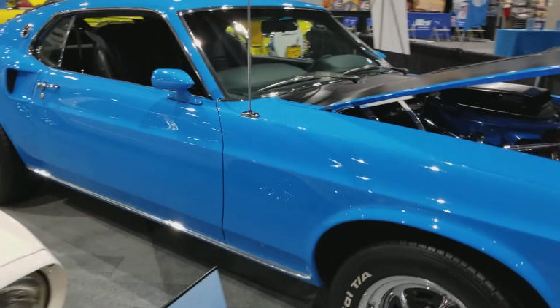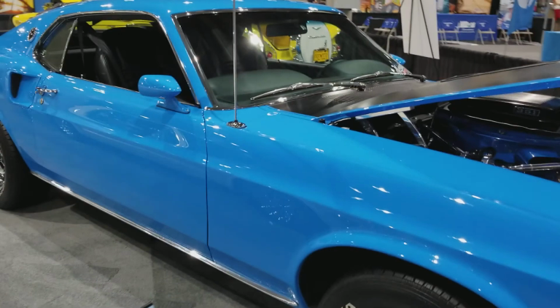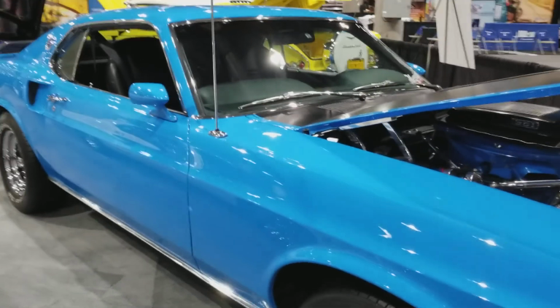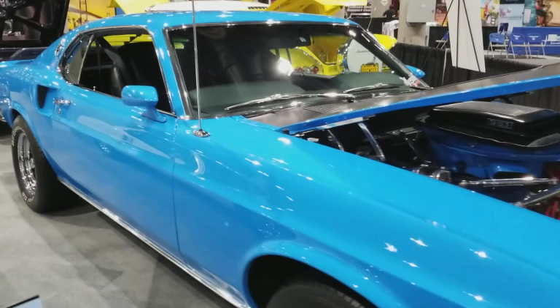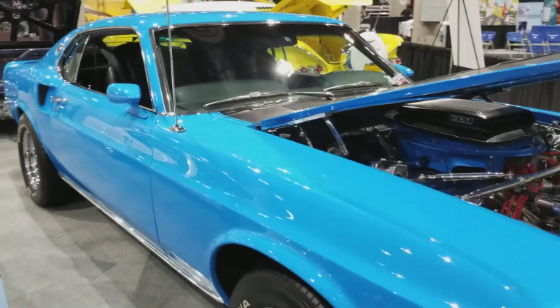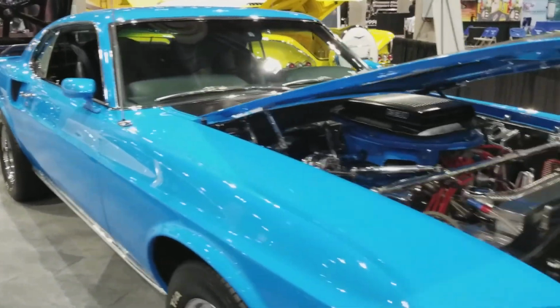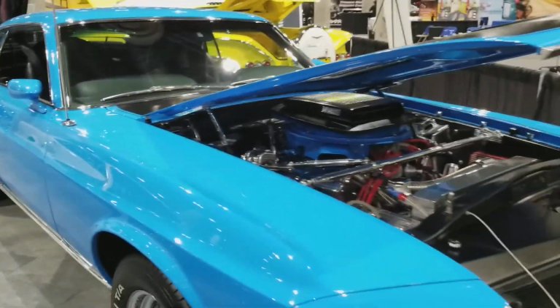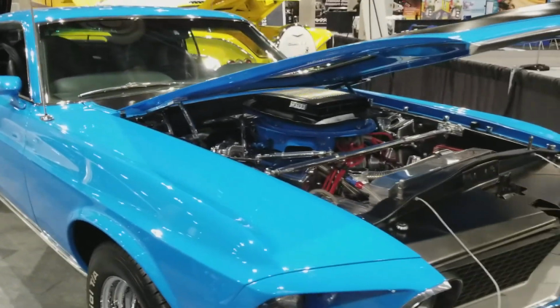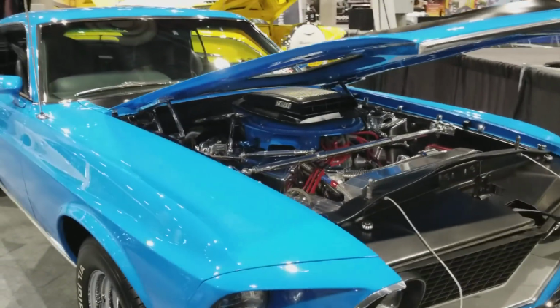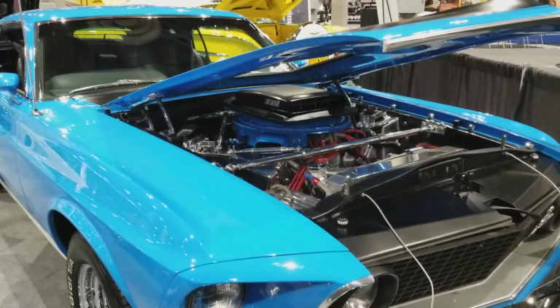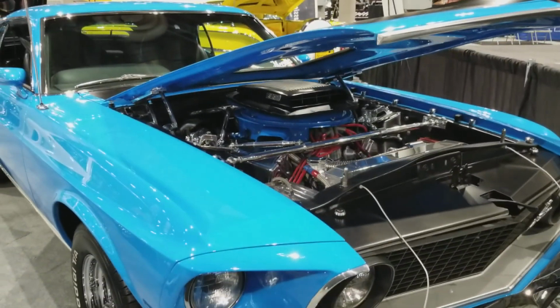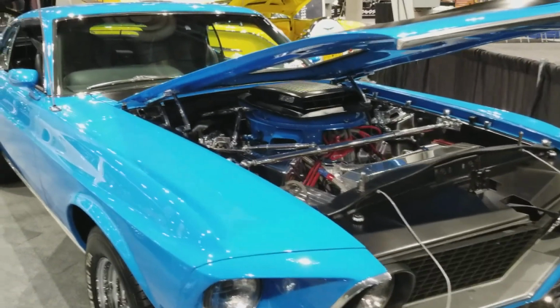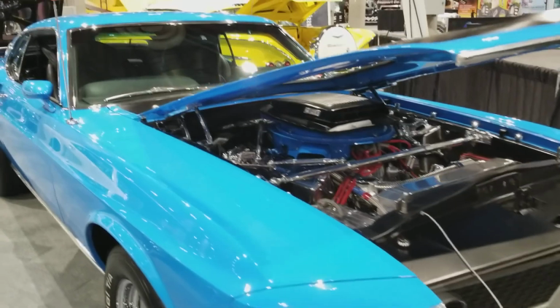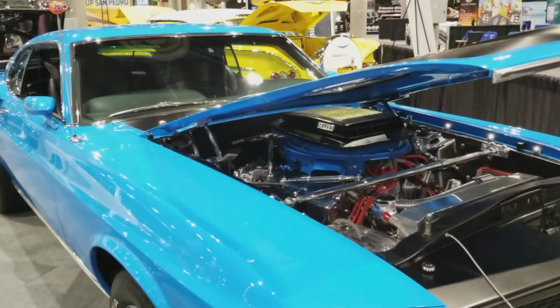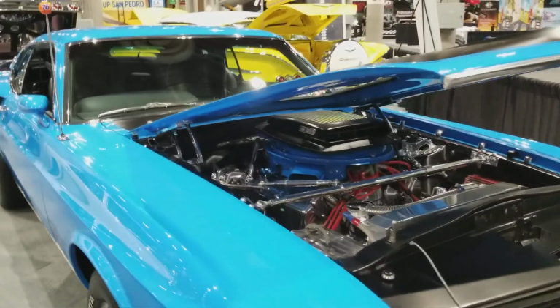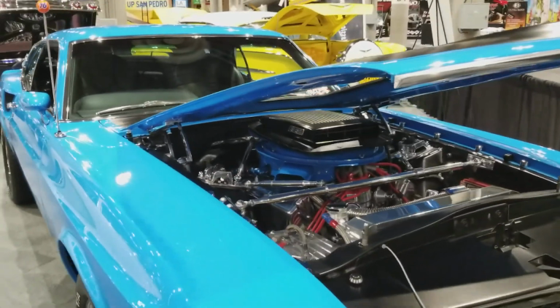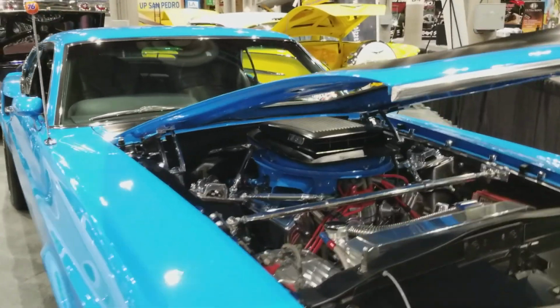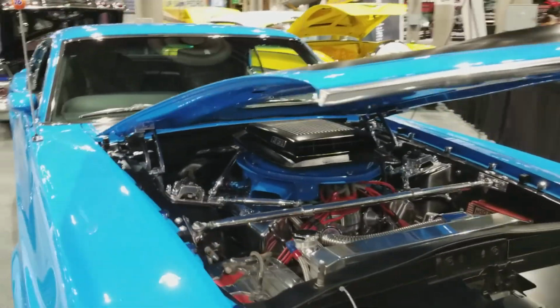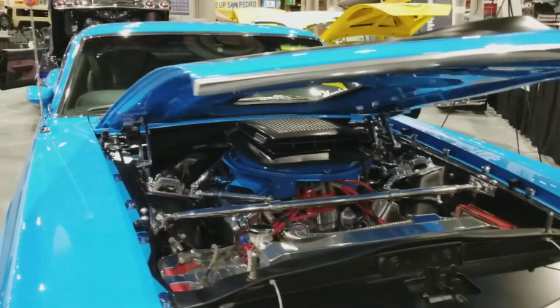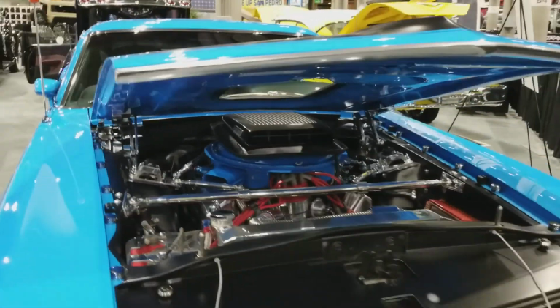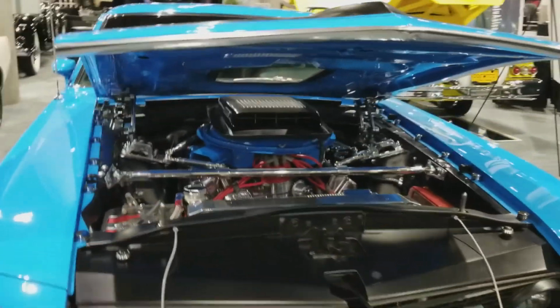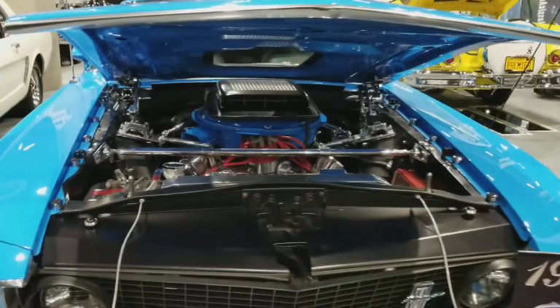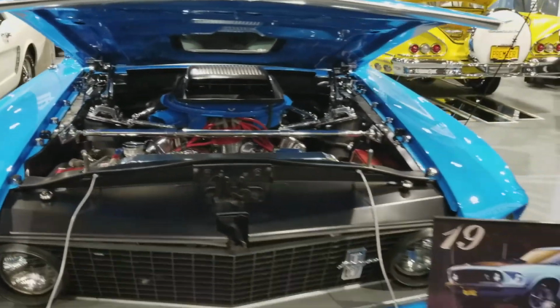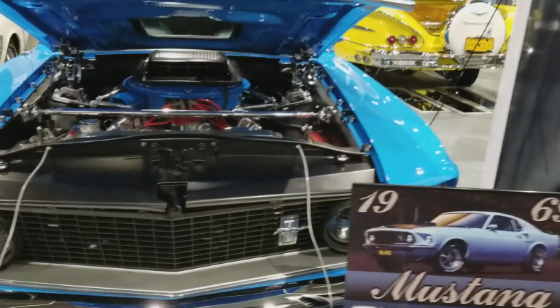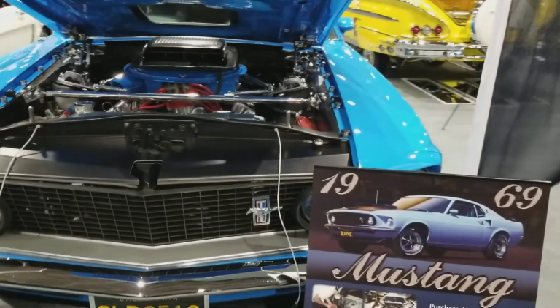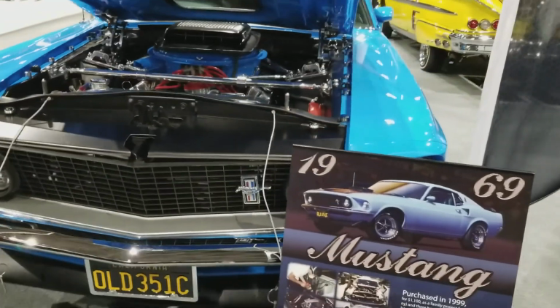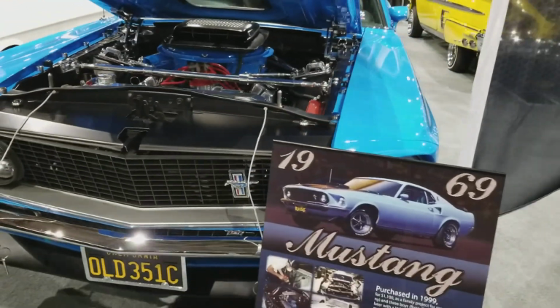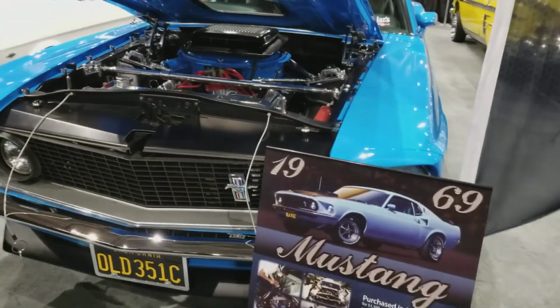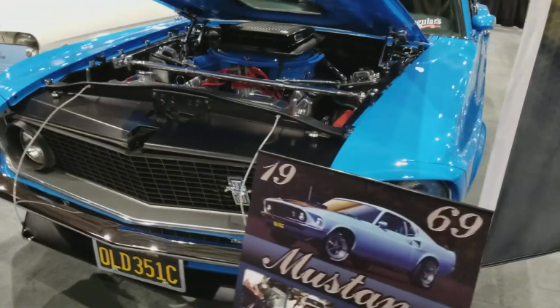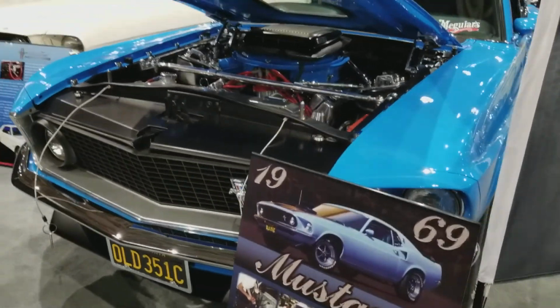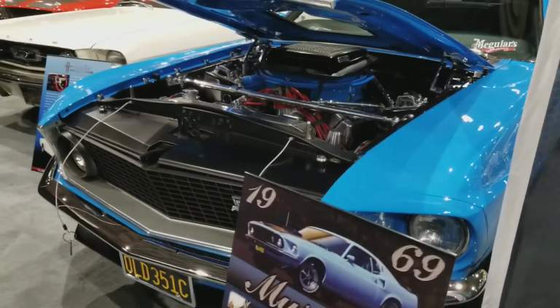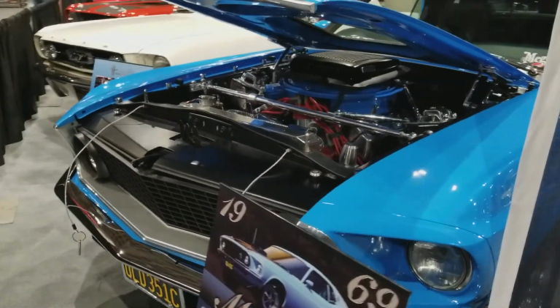Then we have Dennis McGrath's 351C Mustang. This thing has been a long labor of love for many years. It's a '69, and it's just beautiful — wins awards wherever it goes.